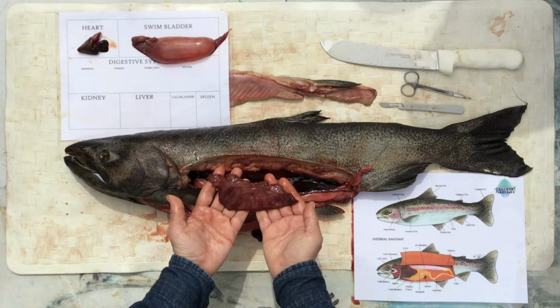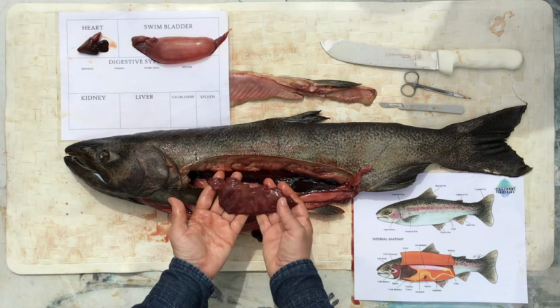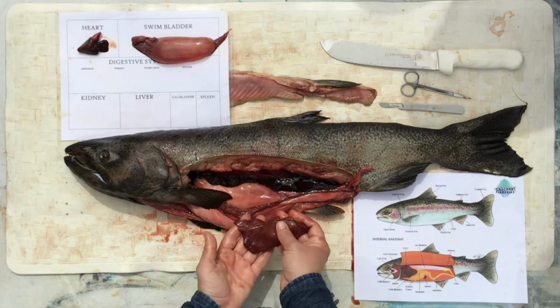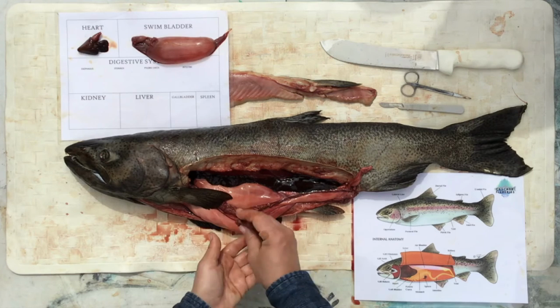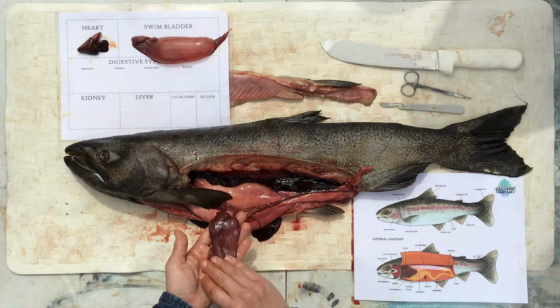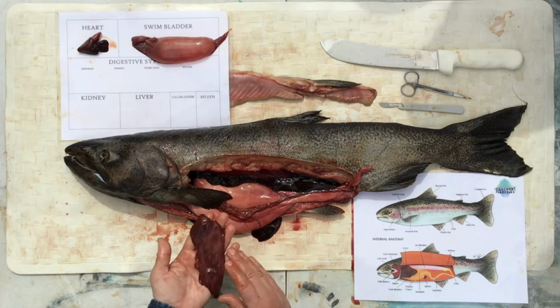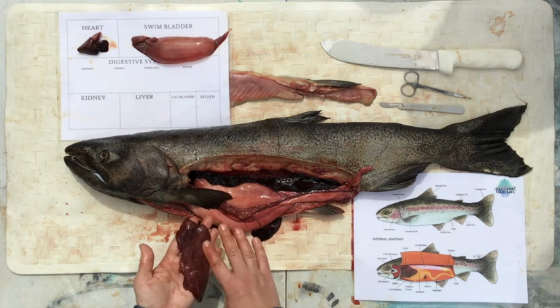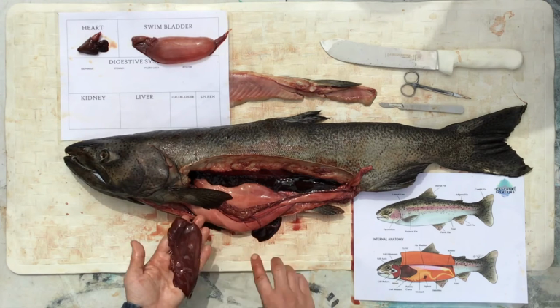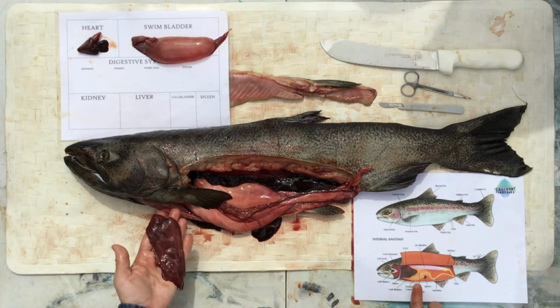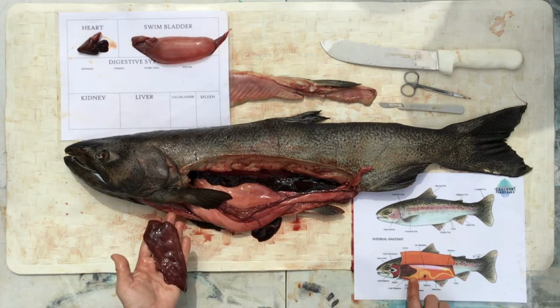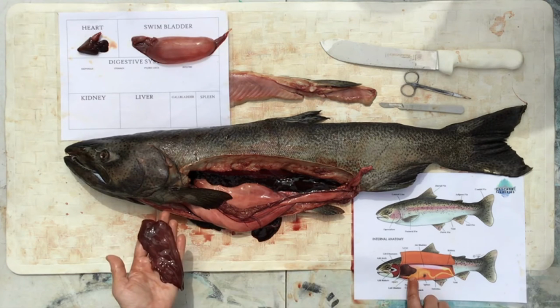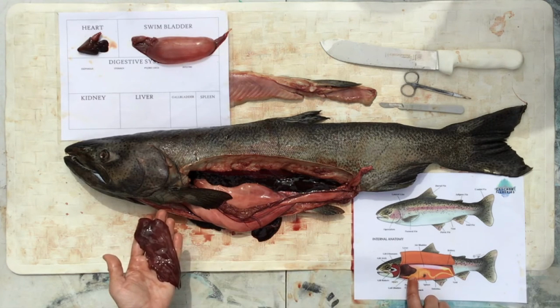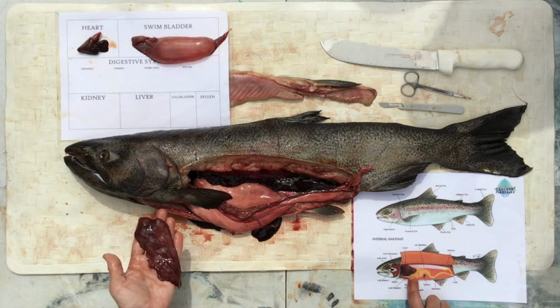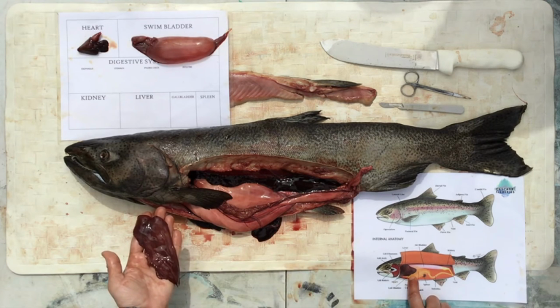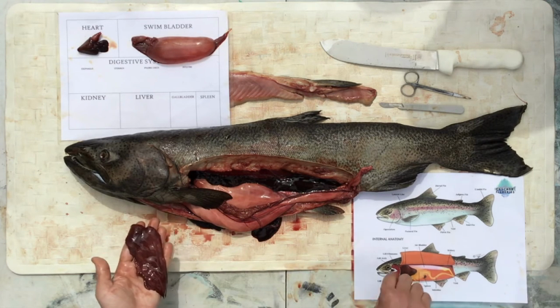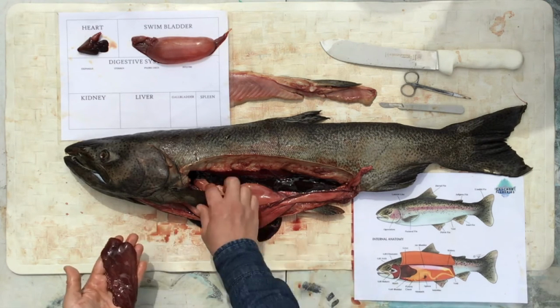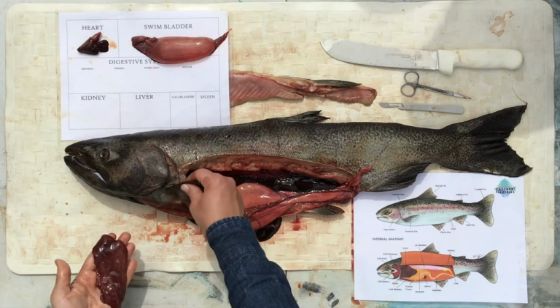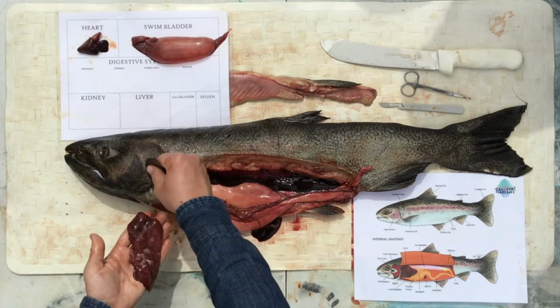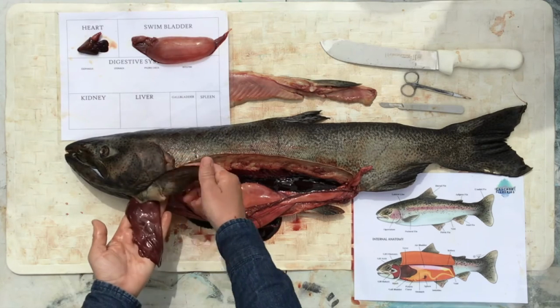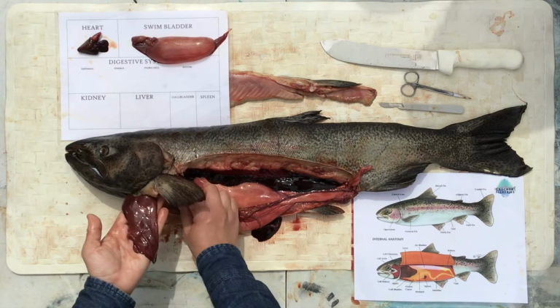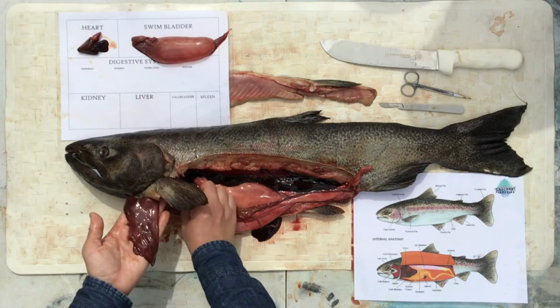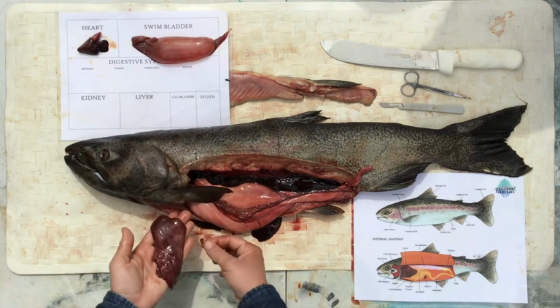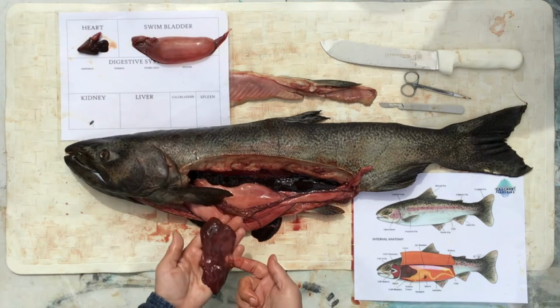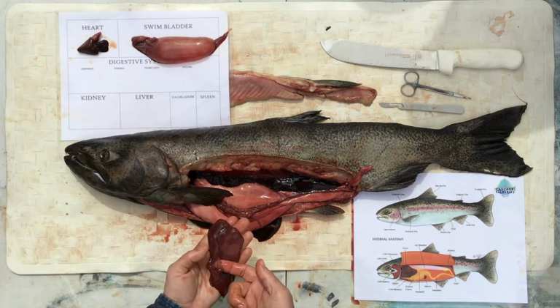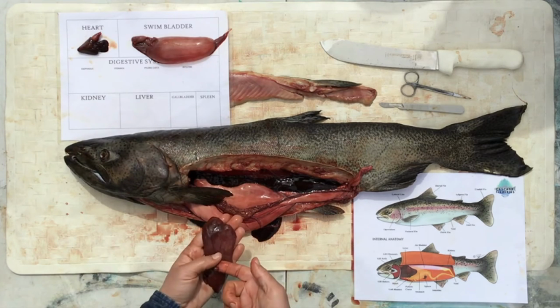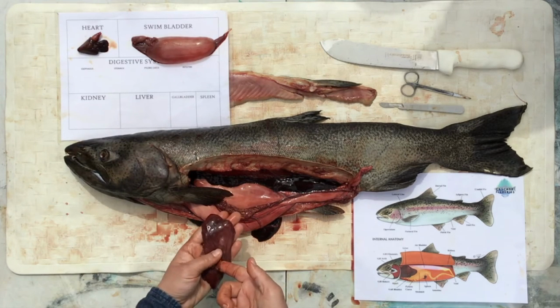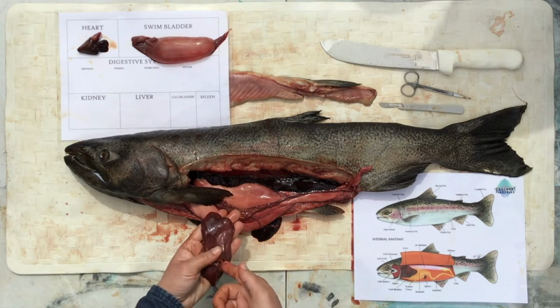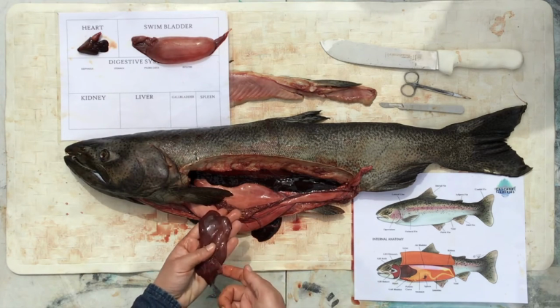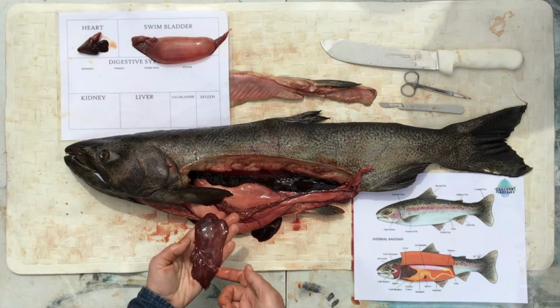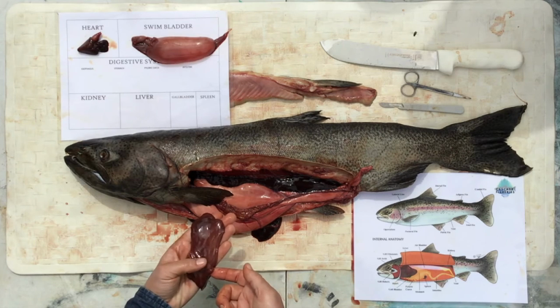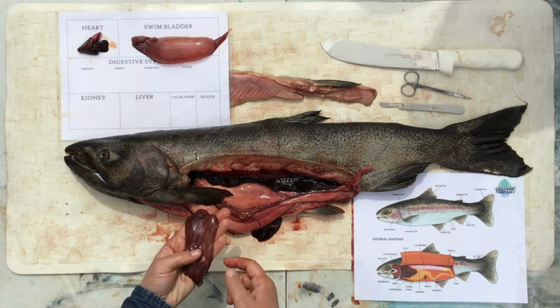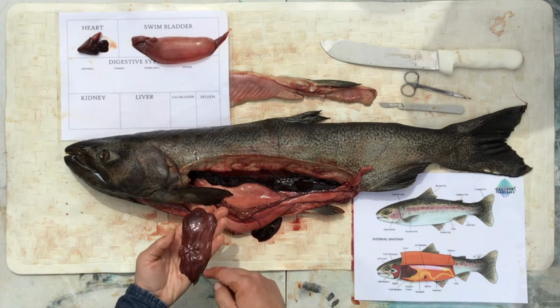On the back of the liver is another really important organ. Looking at our chart you'll see a tiny little green blob. This one came off — I'll have to find it again. Right here is the gallbladder.